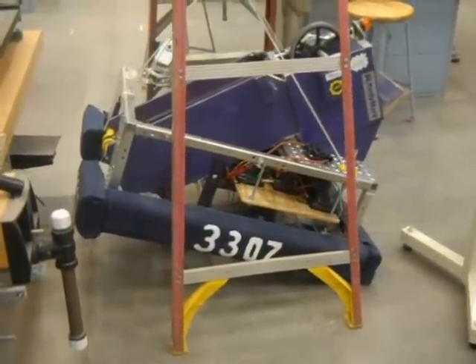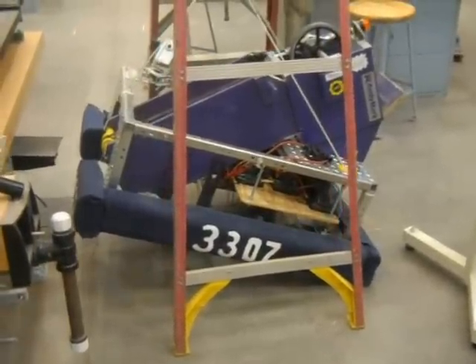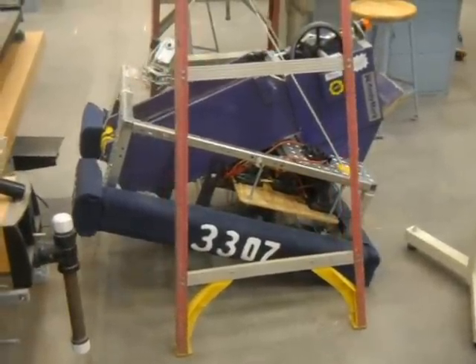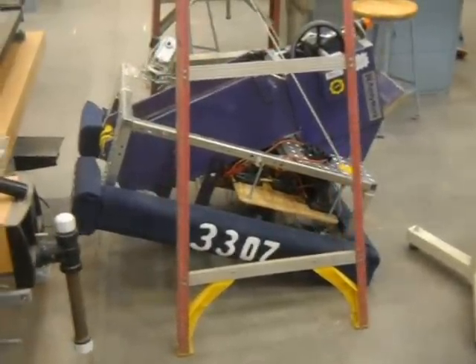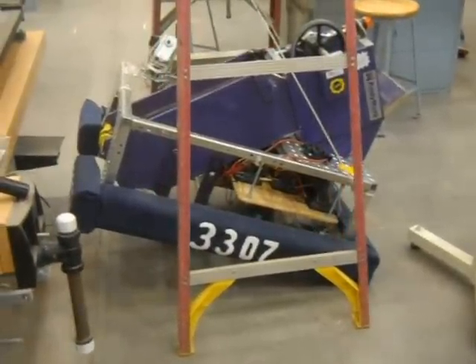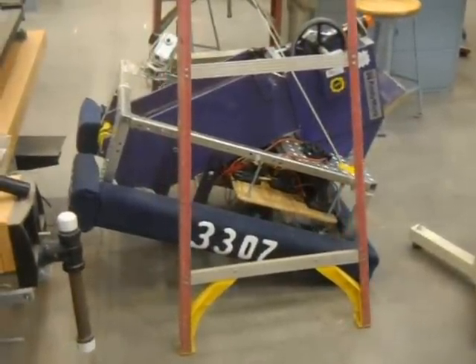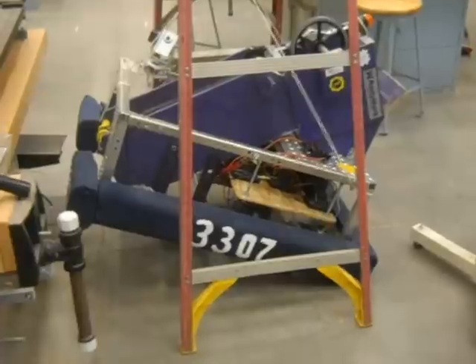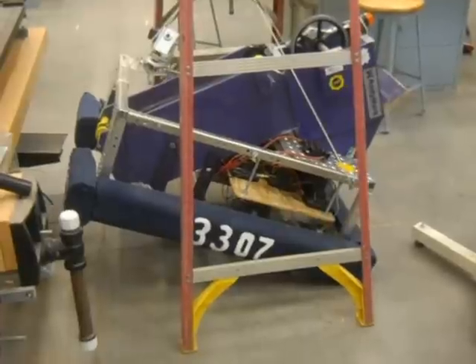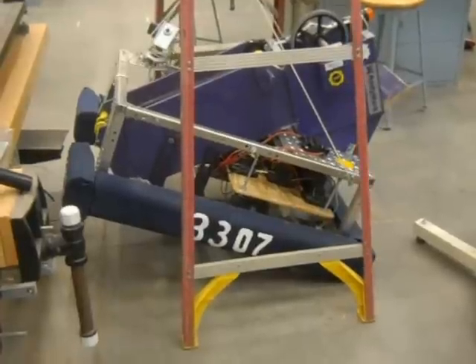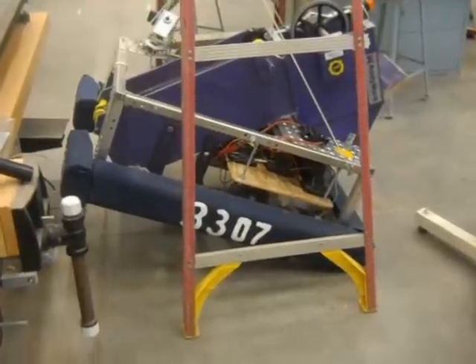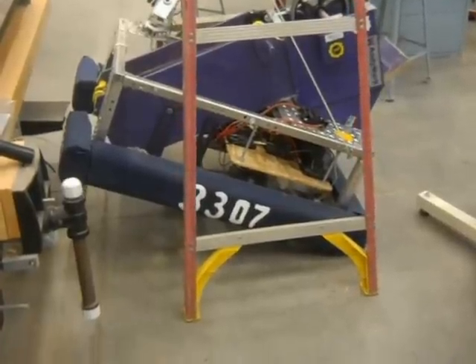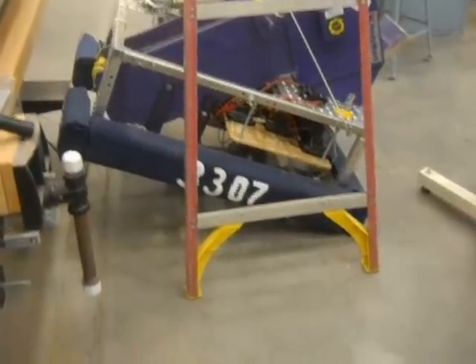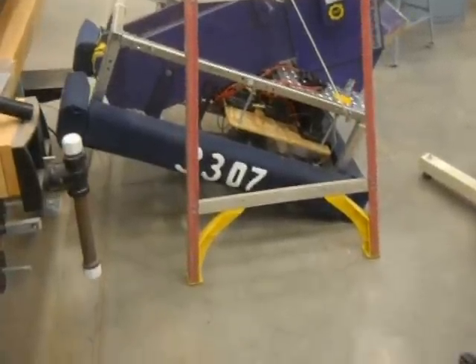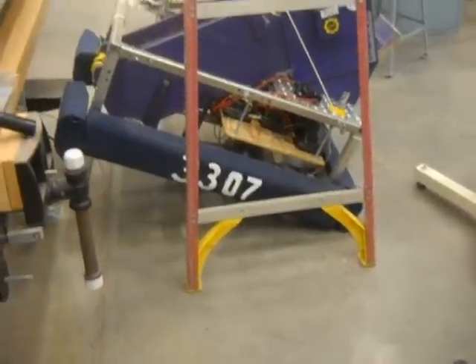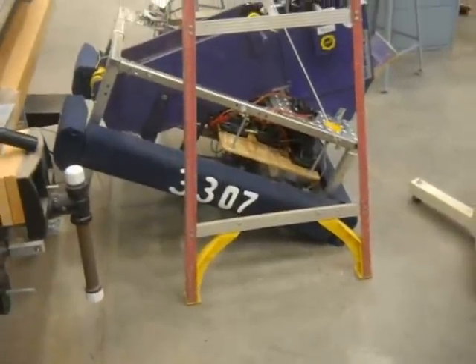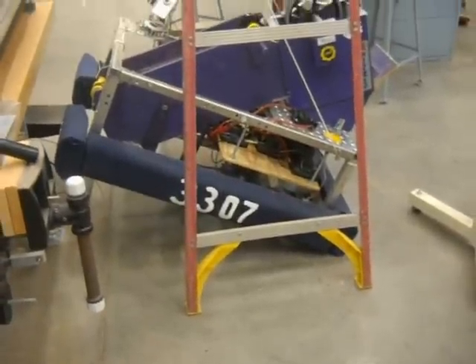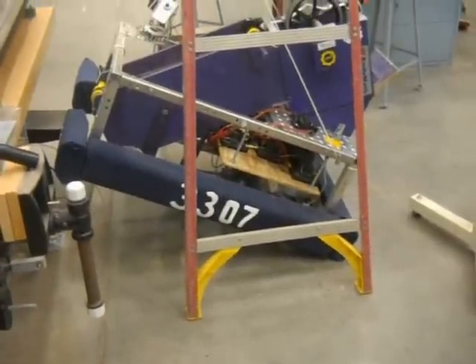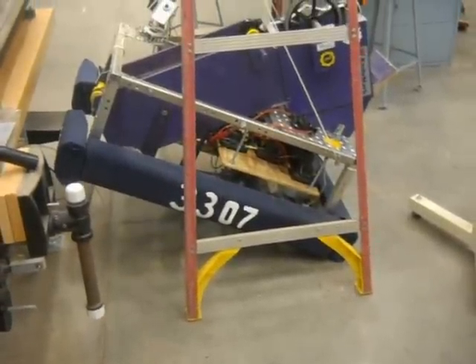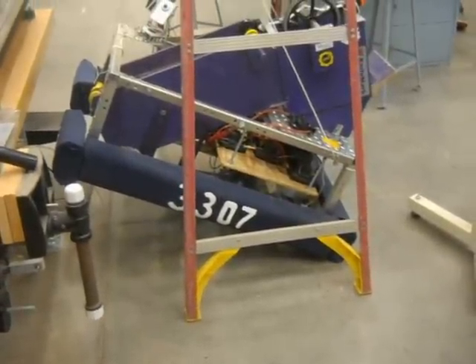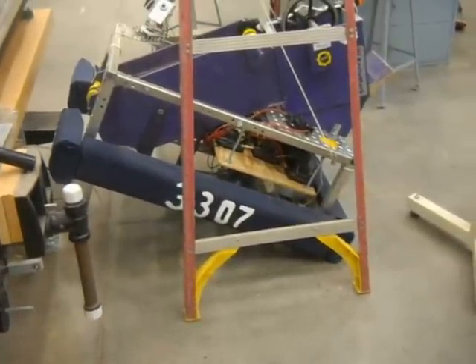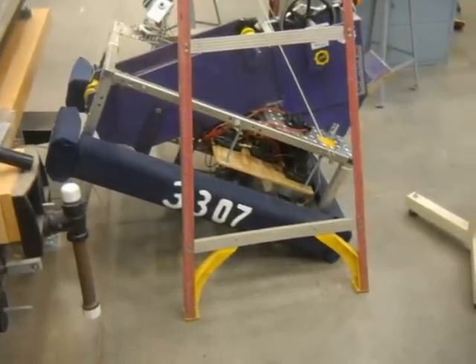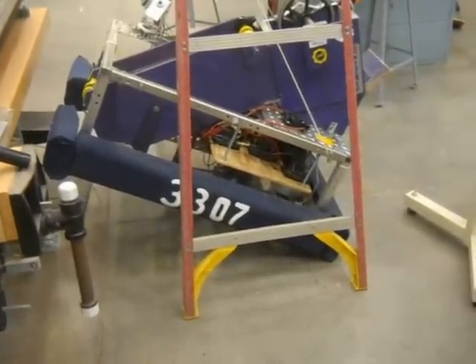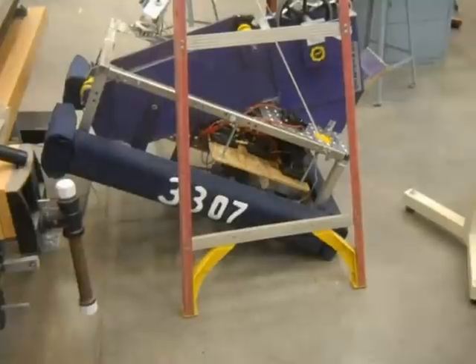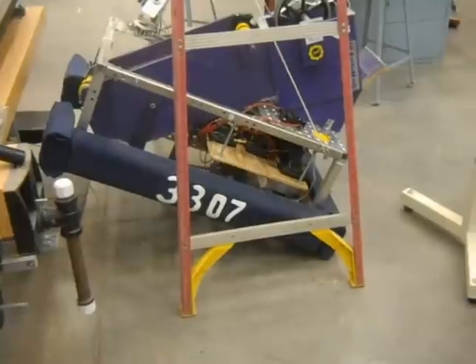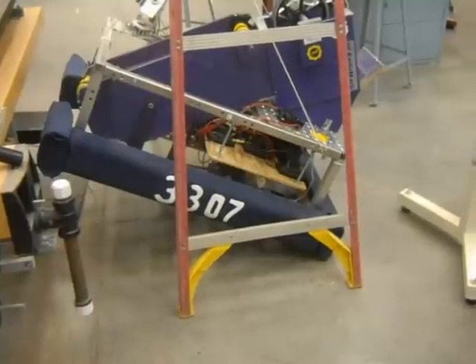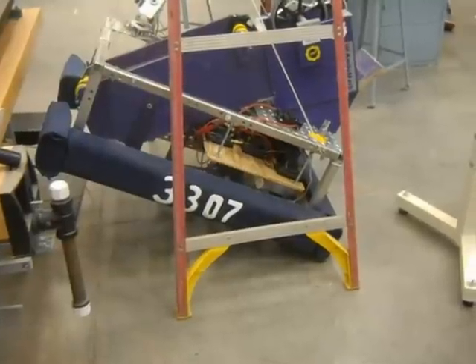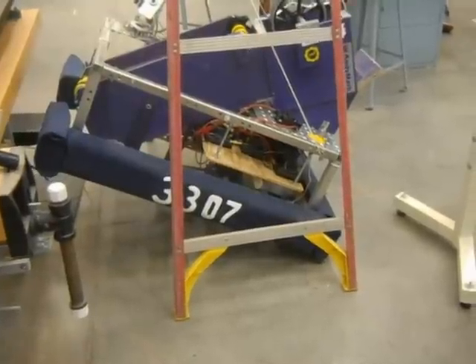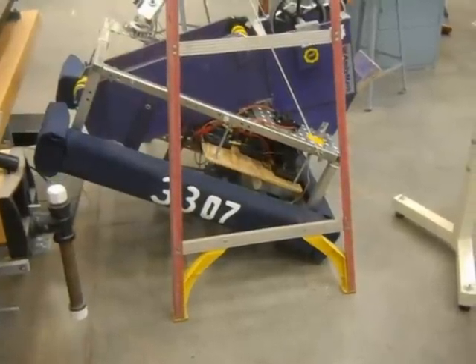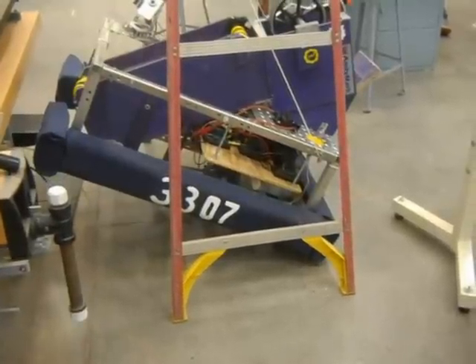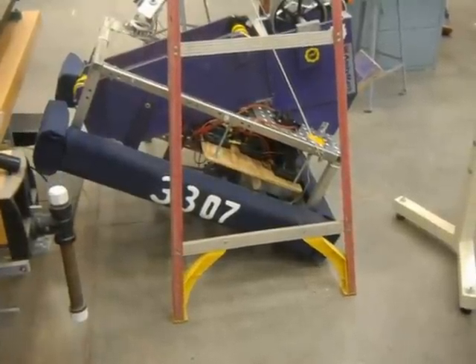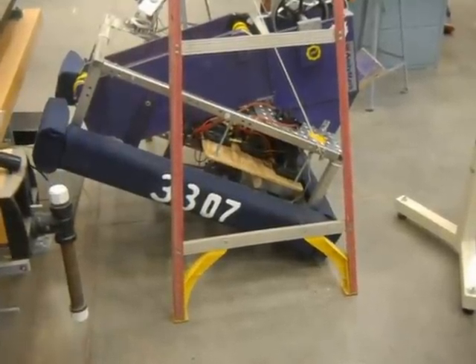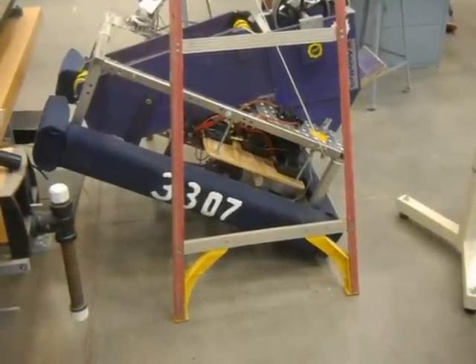That pump has enough power to pick up the 120 pounds. Sure looks like it does. It's gonna take the whole 30 seconds to pick it up anywhere.